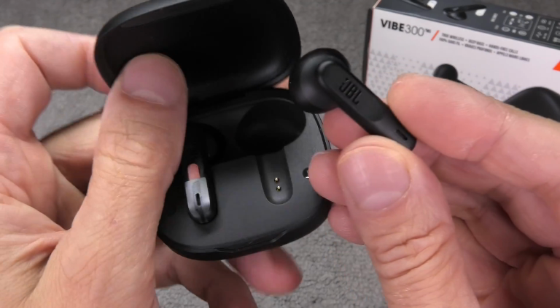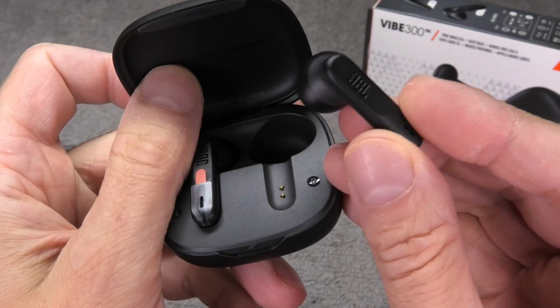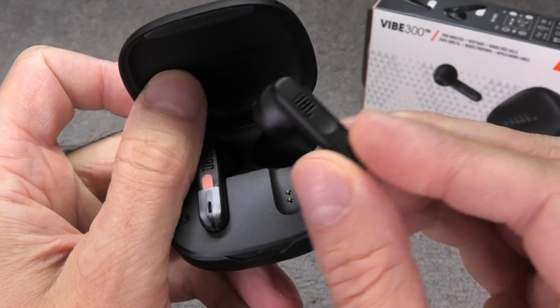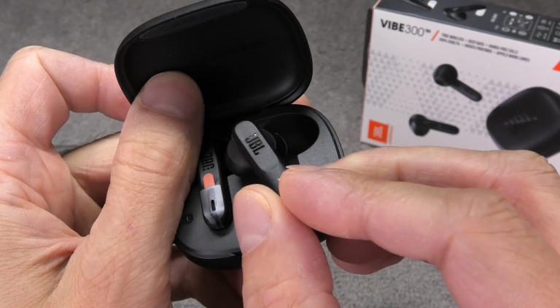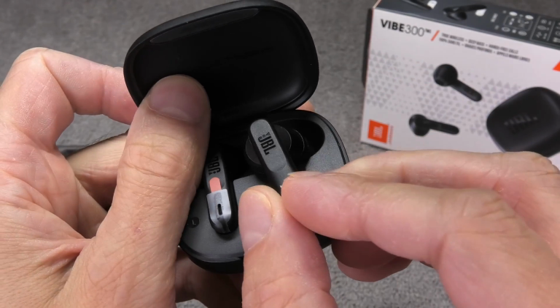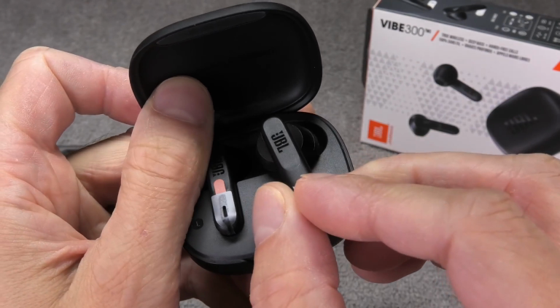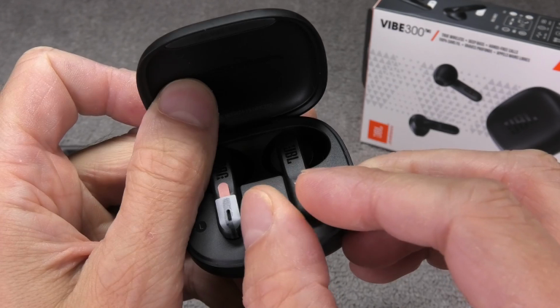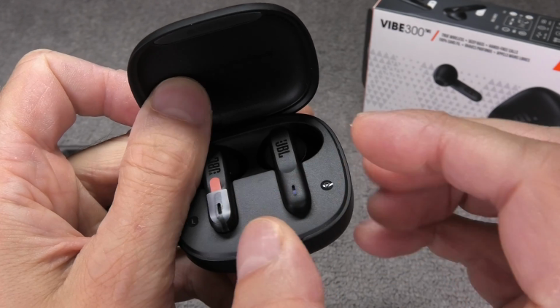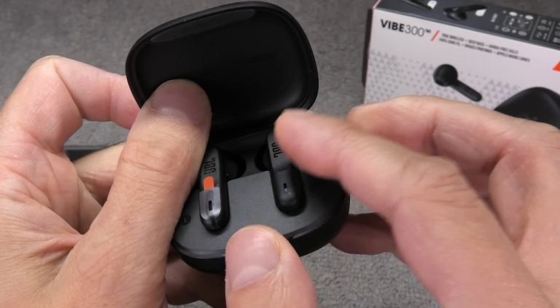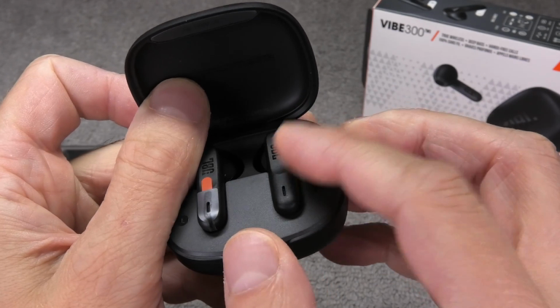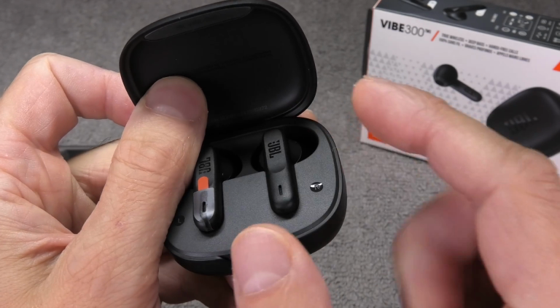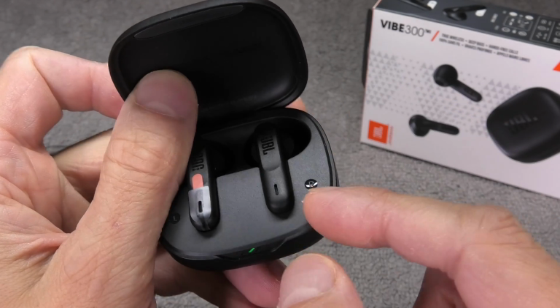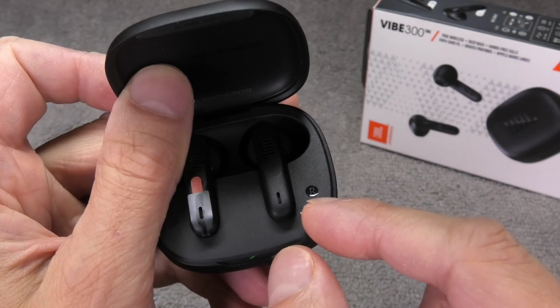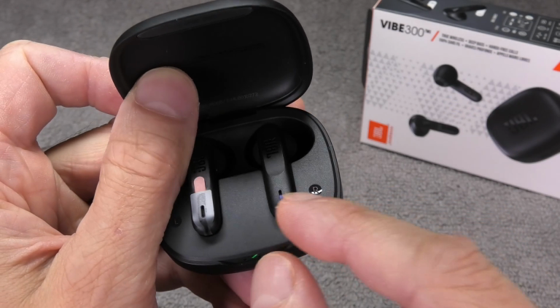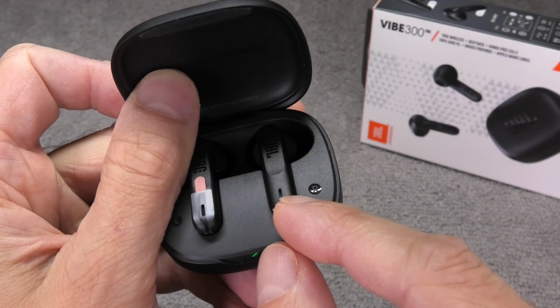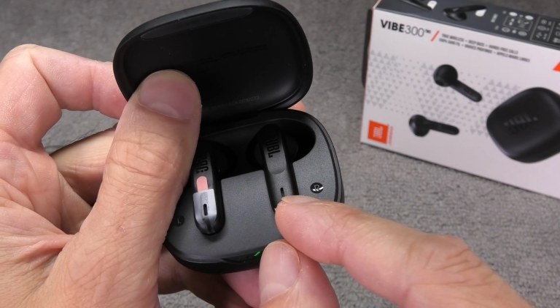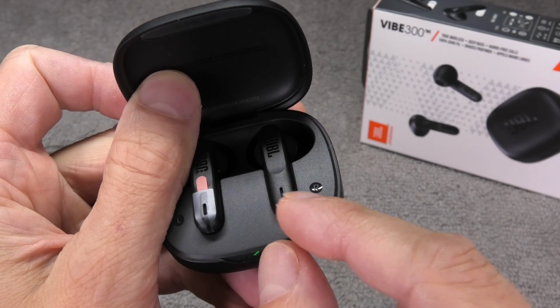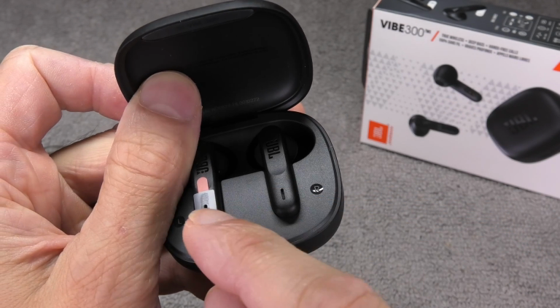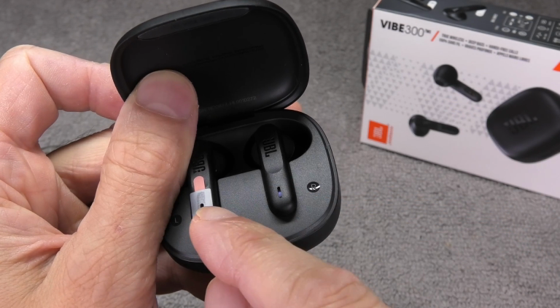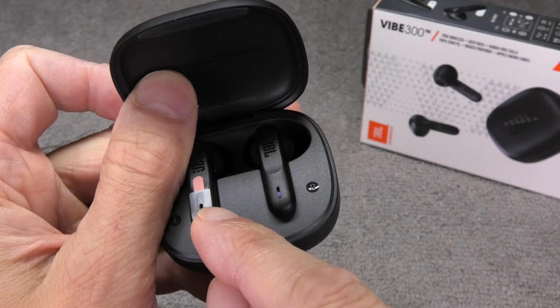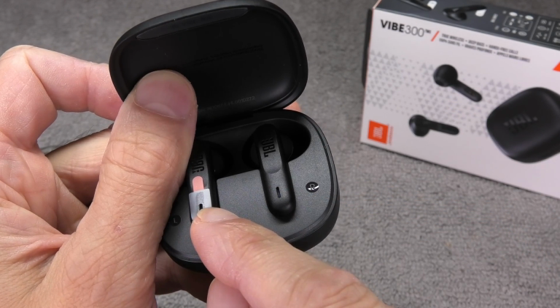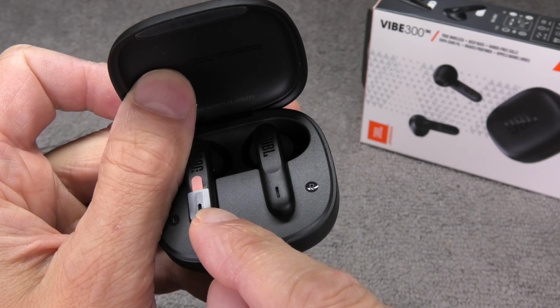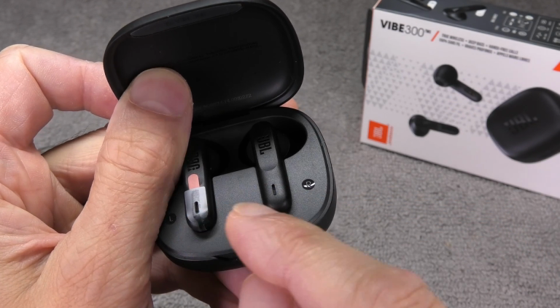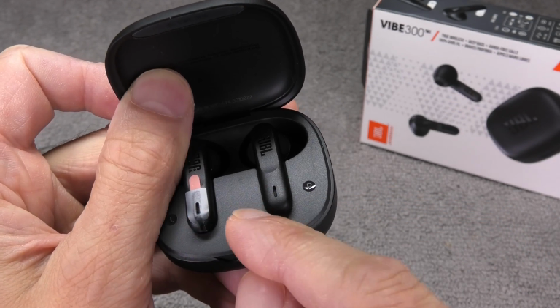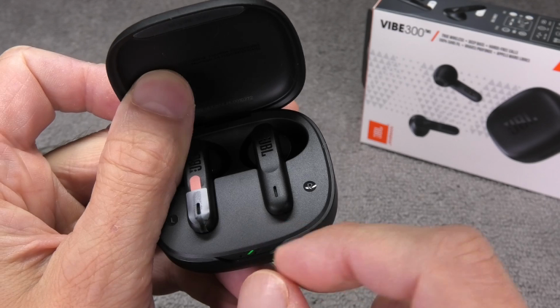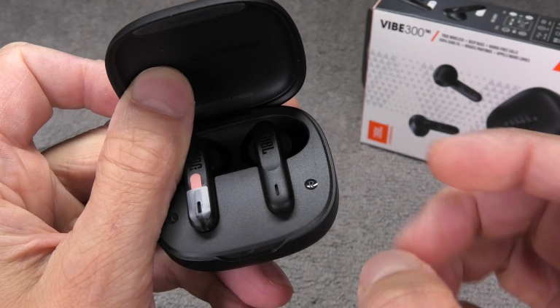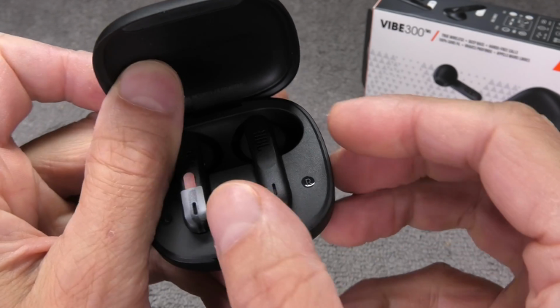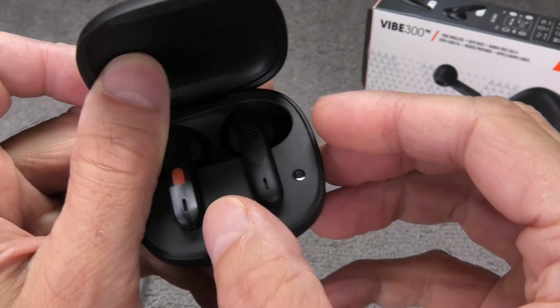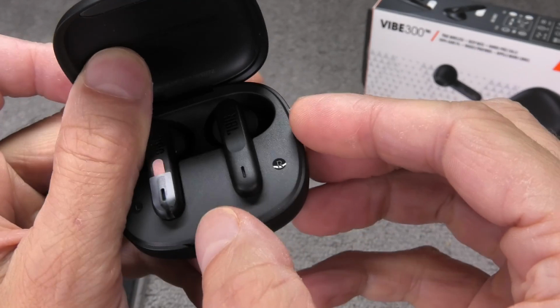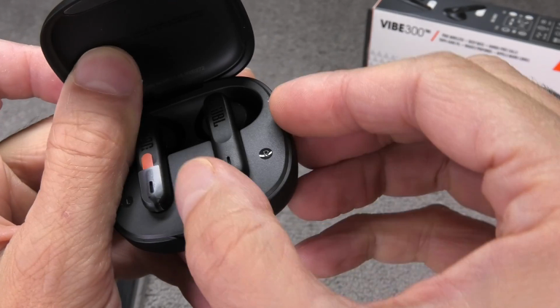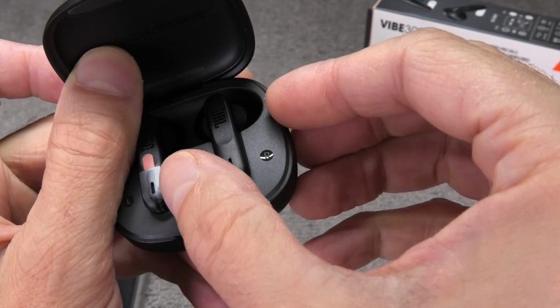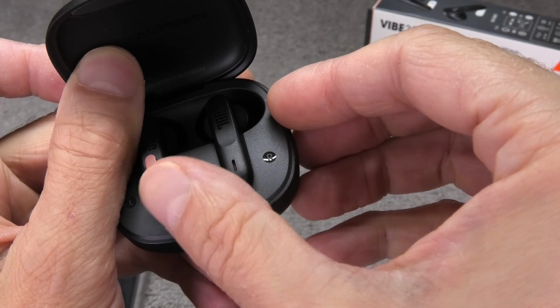Now we are going to put the earbud right back into the charging case and this will activate it. We can do the same thing of course also with the second earbud as well.